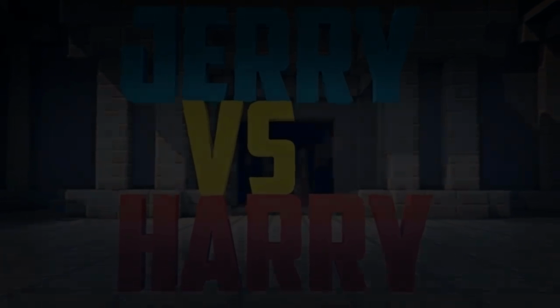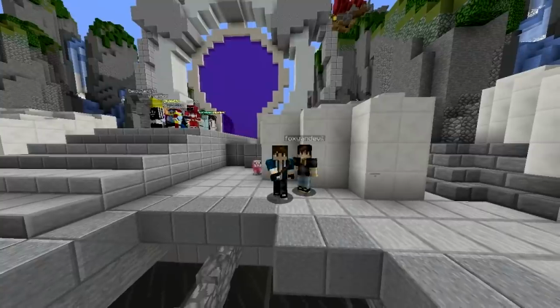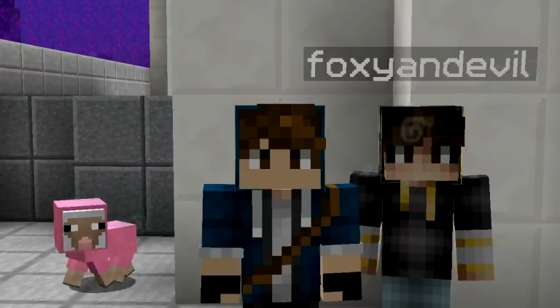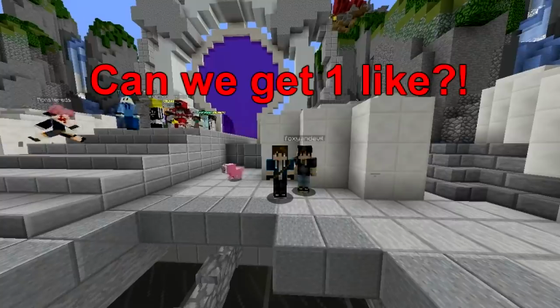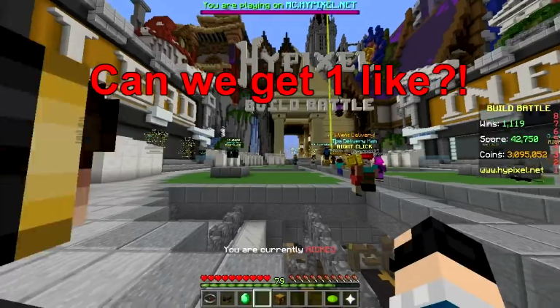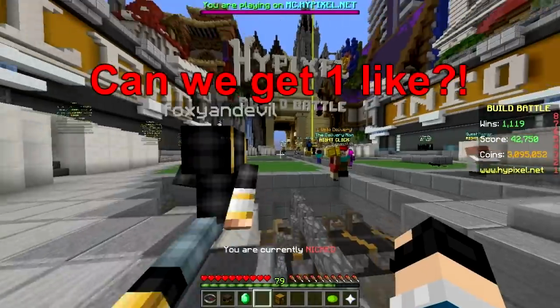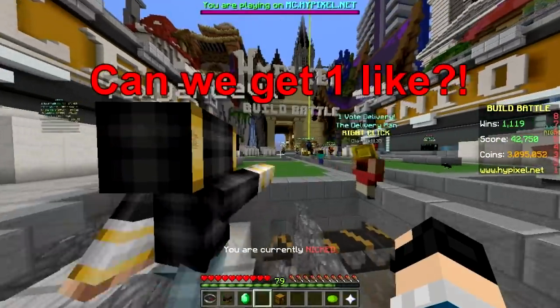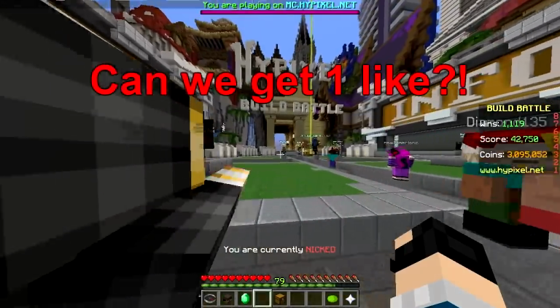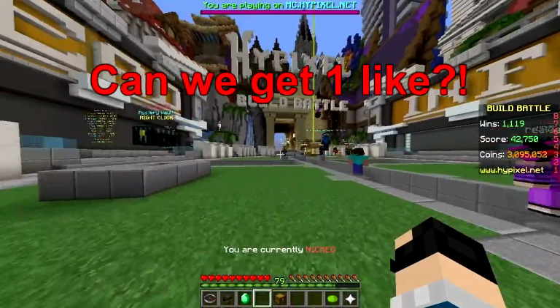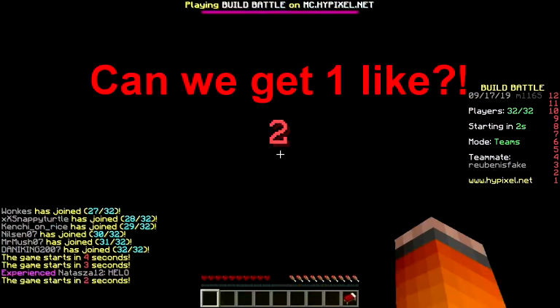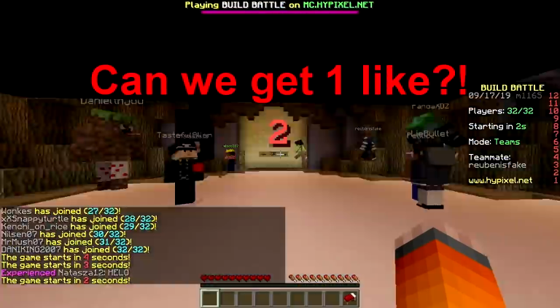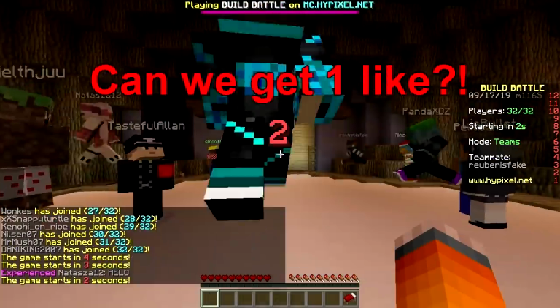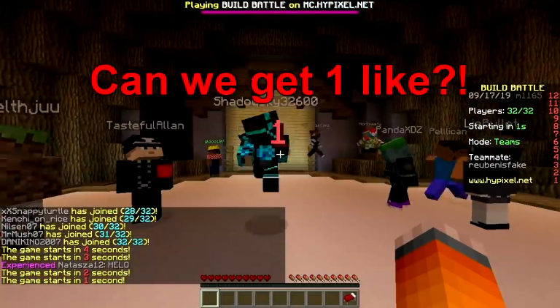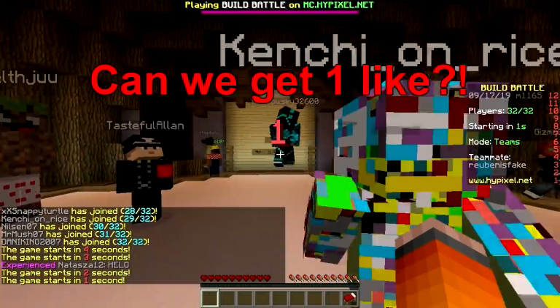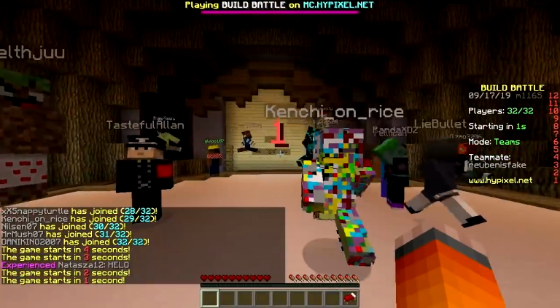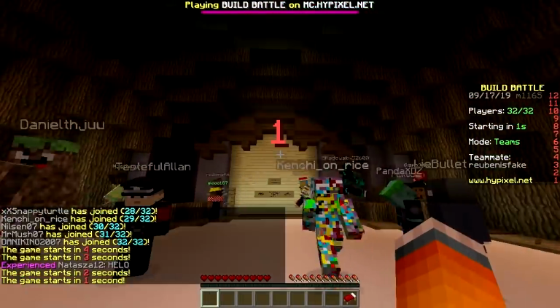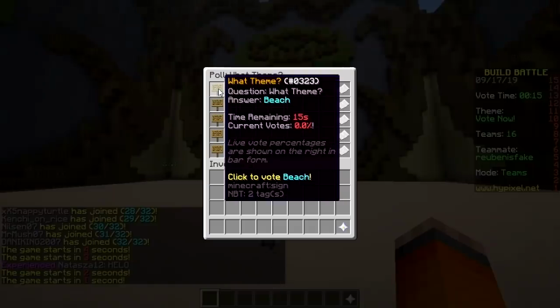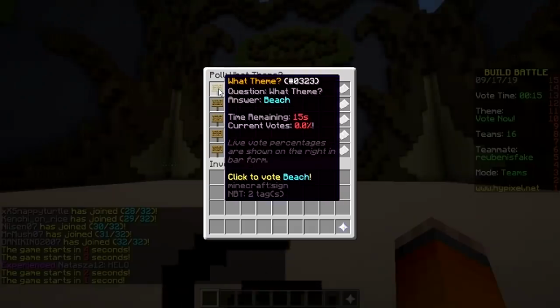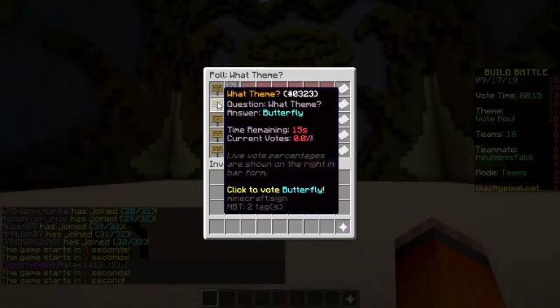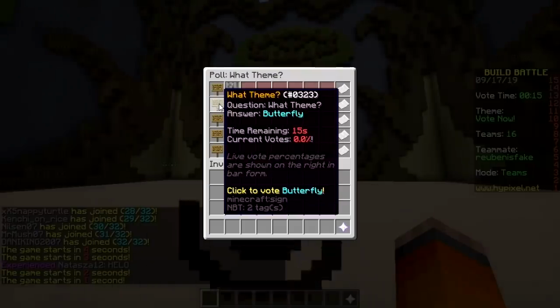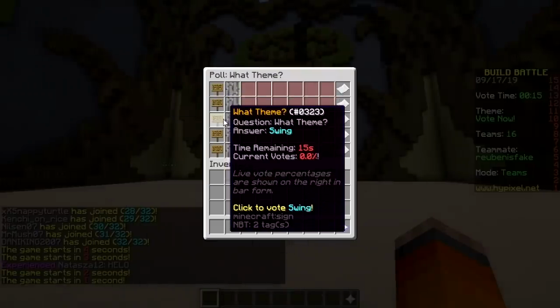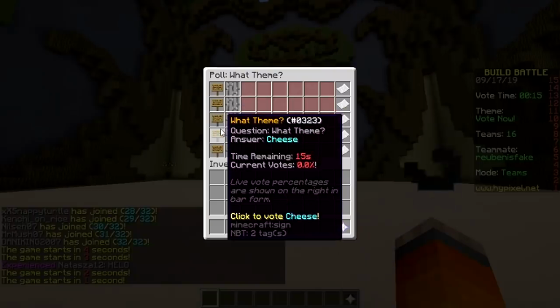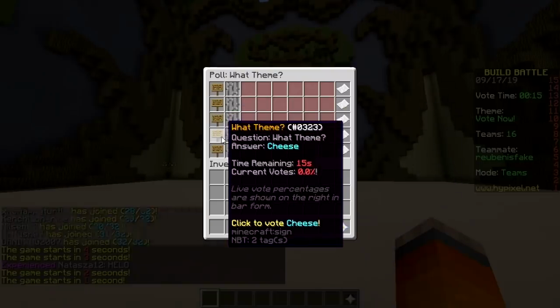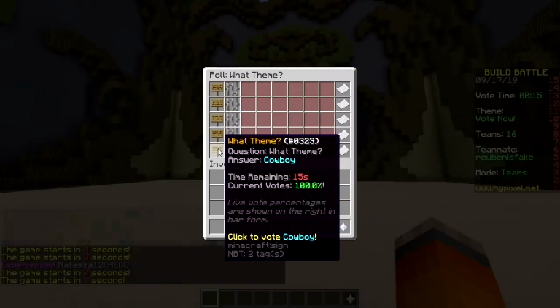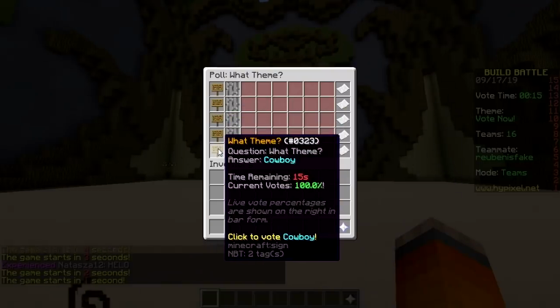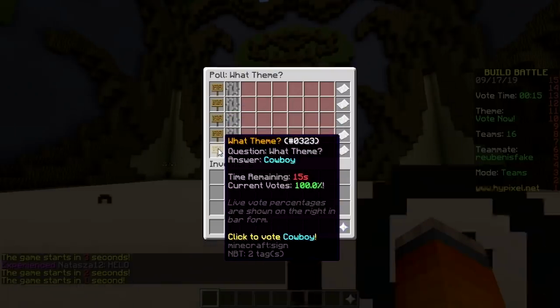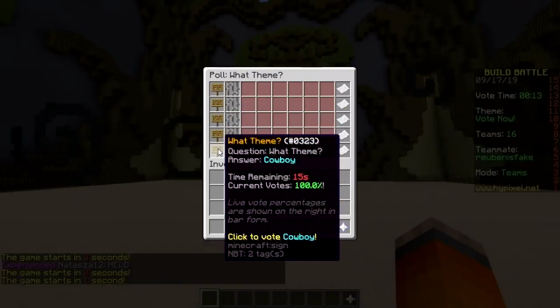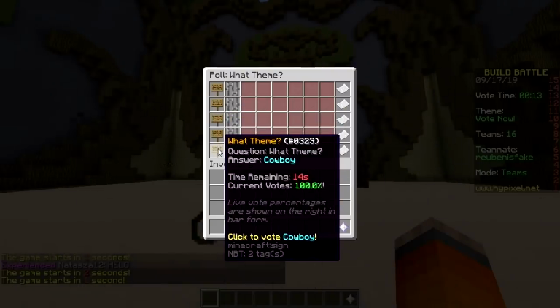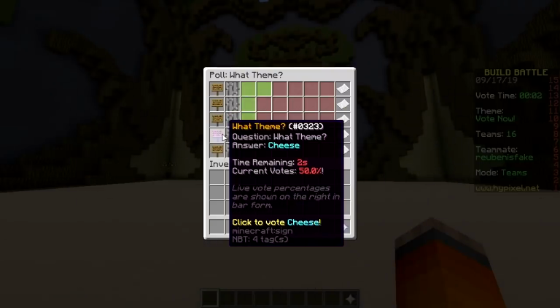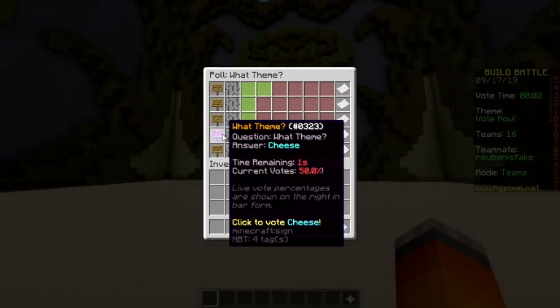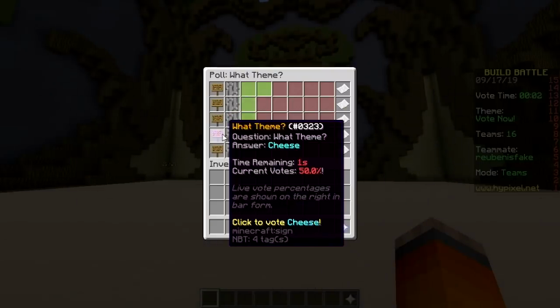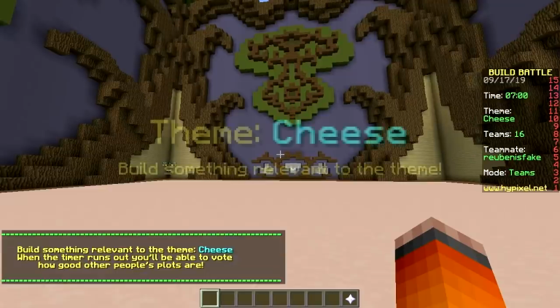Hello! Hey! First round baby! Beach, butterfly, swing, cheese, cowboy — cheese is winning!